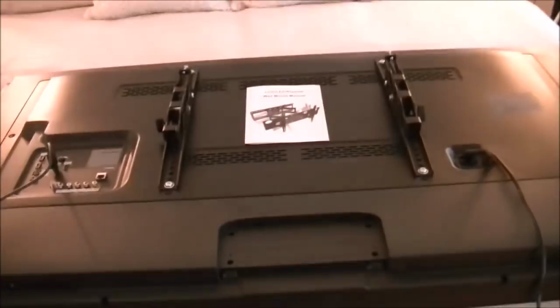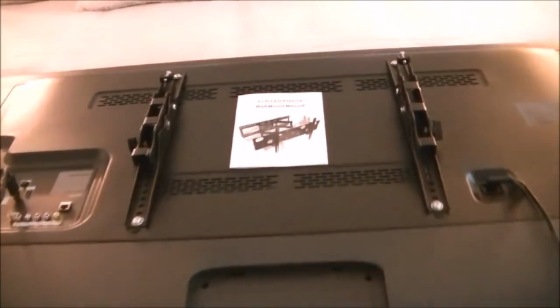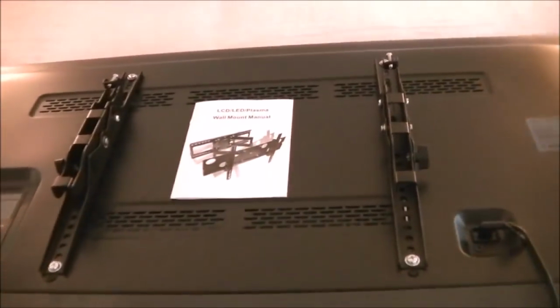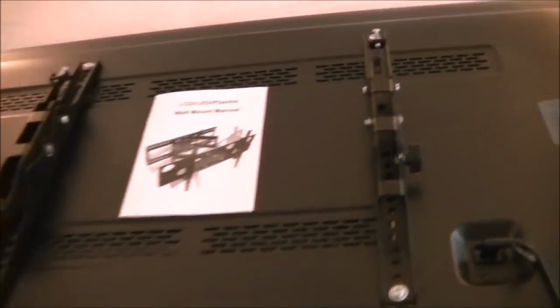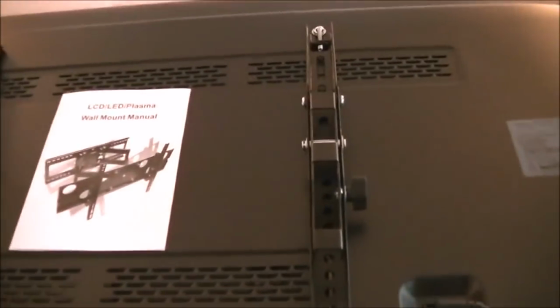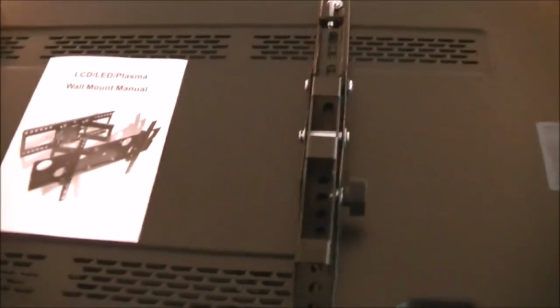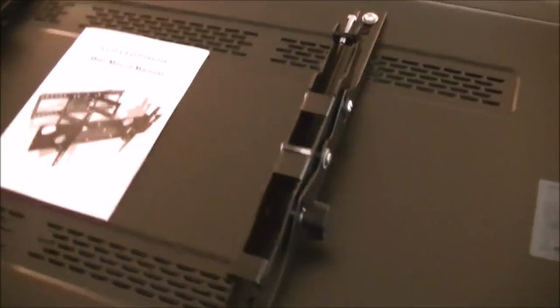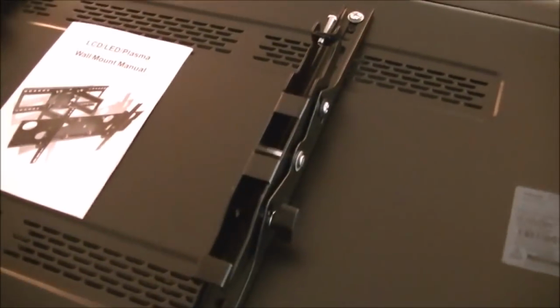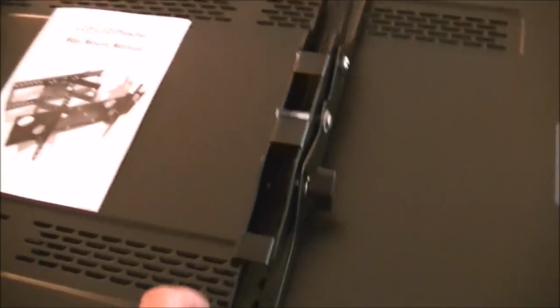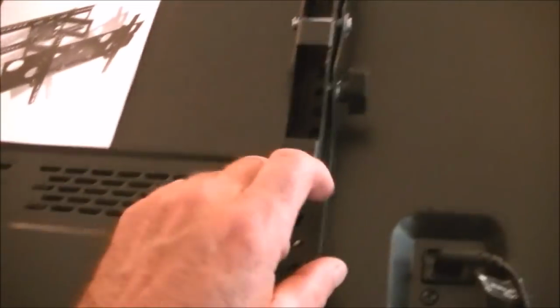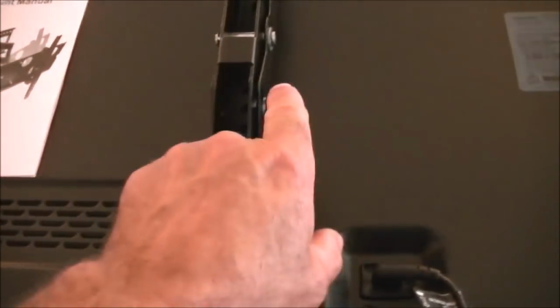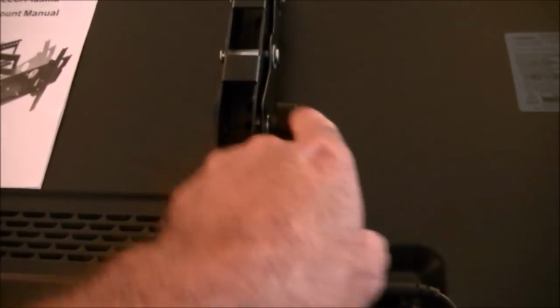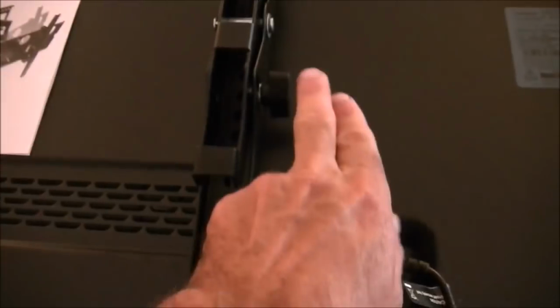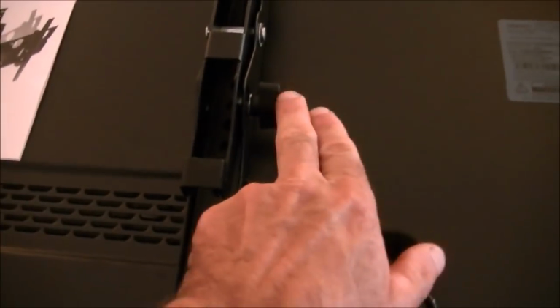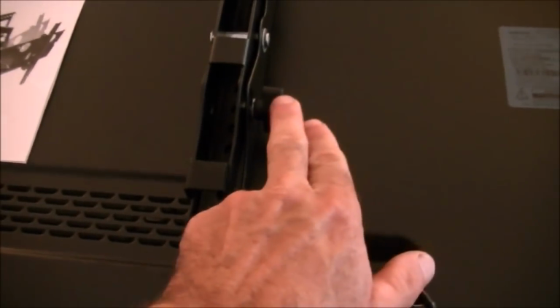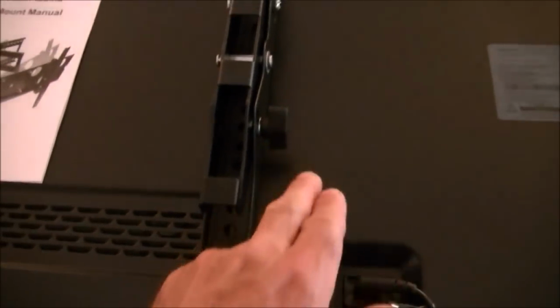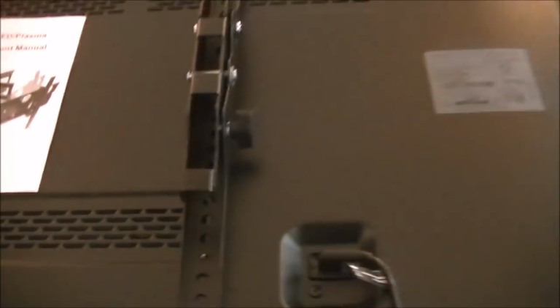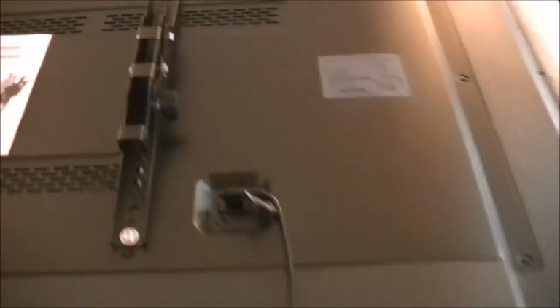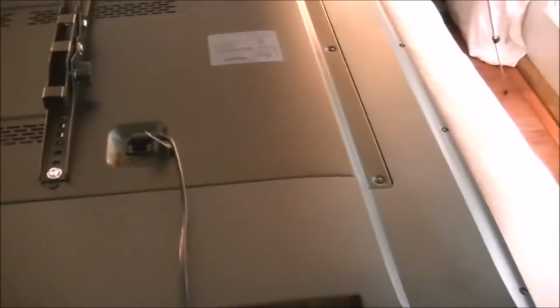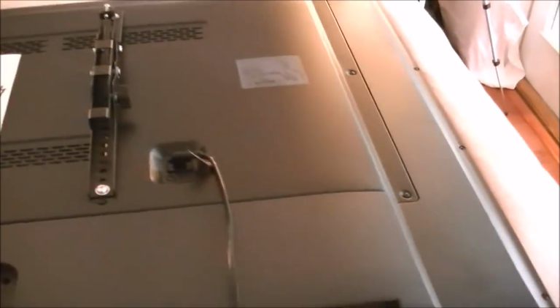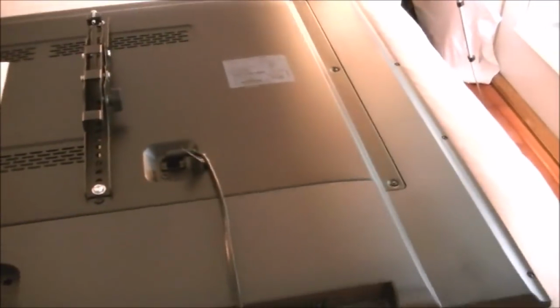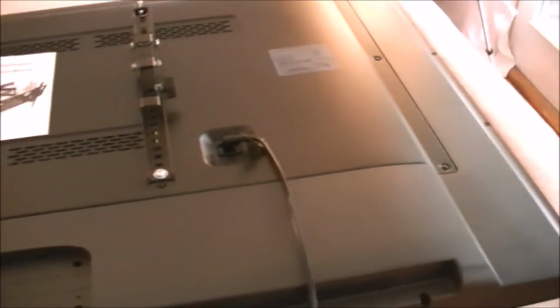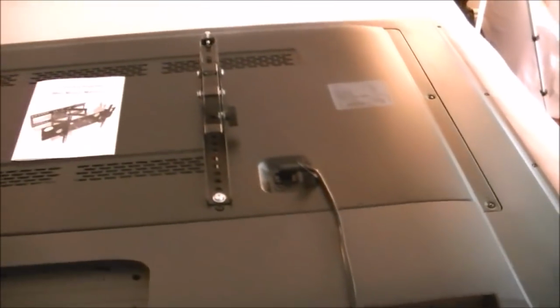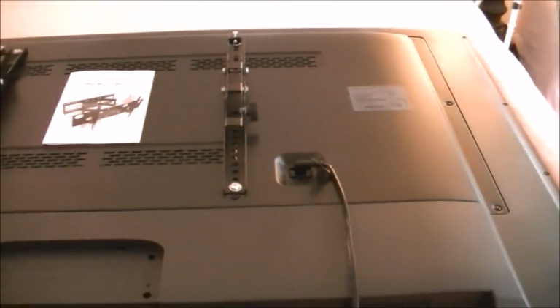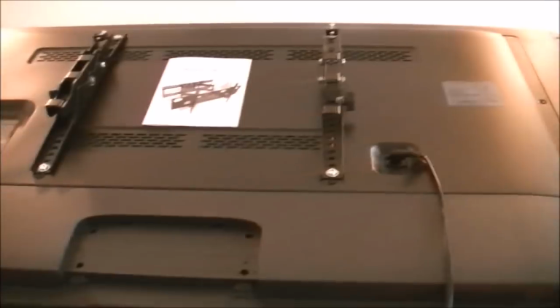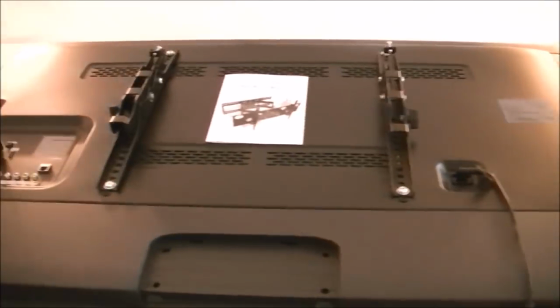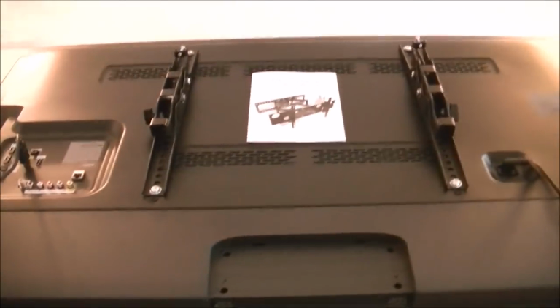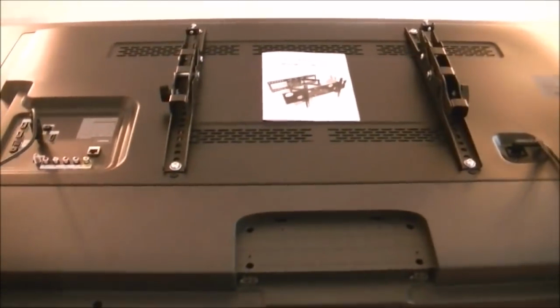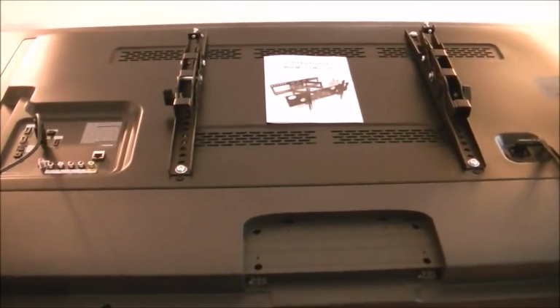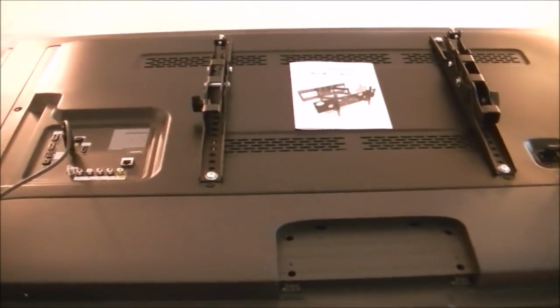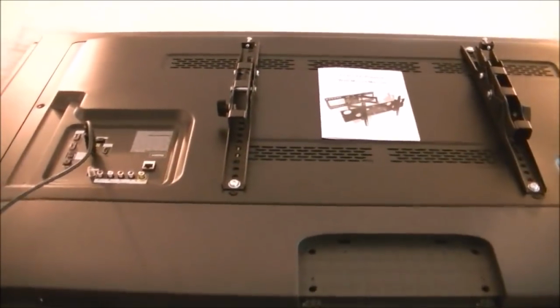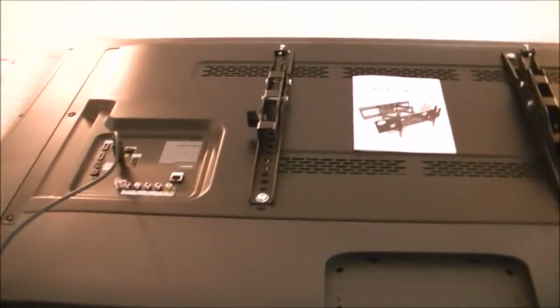Next we mount the brackets to the TV. You want to be sure you have your tilt adjustment to the outside of the TV, where you can reach your hand in and tilt it, and not facing inward. So make sure your left's on the left and right's on the right.